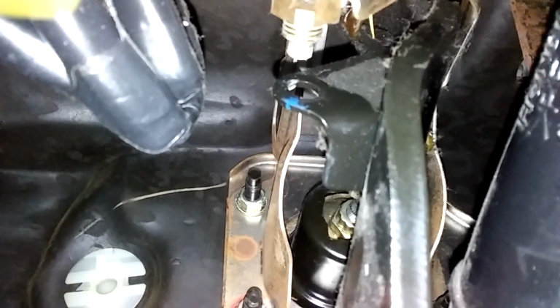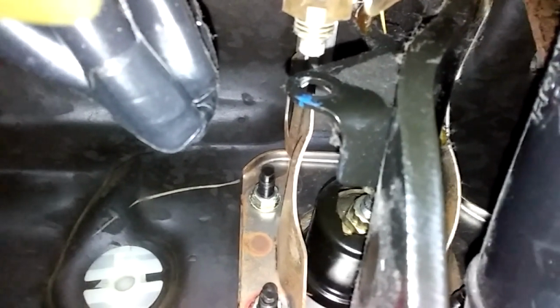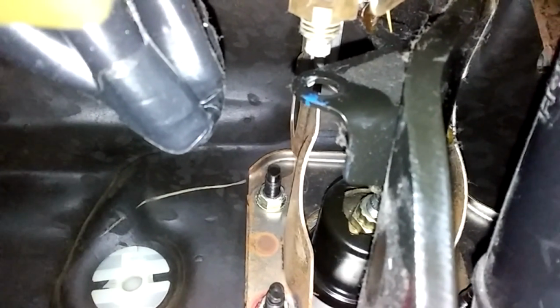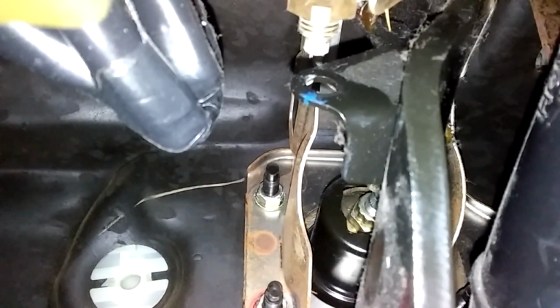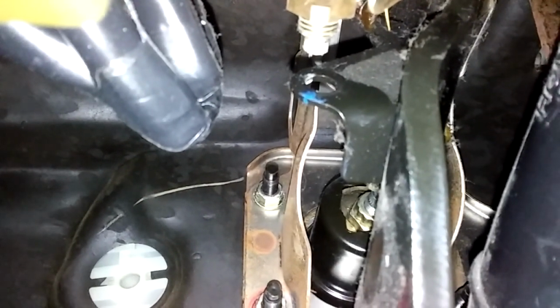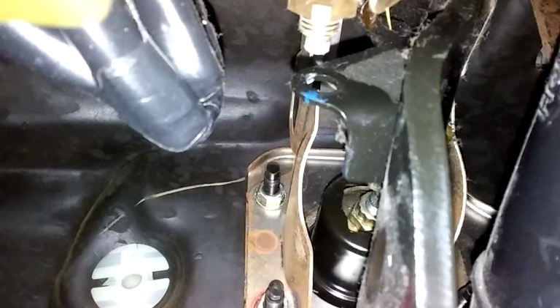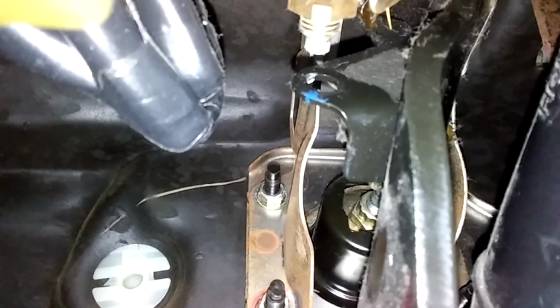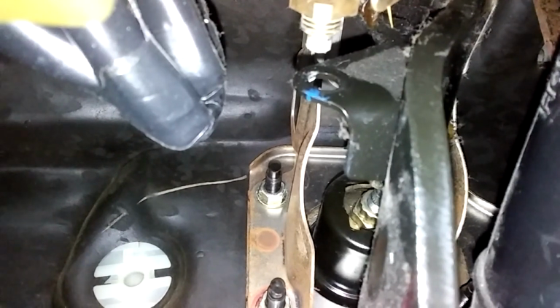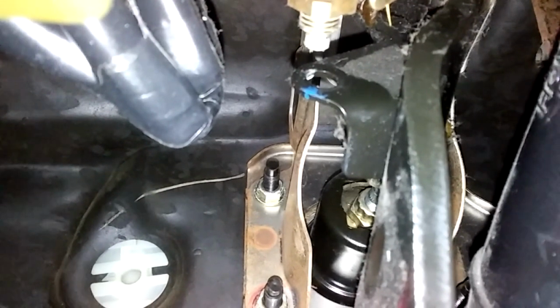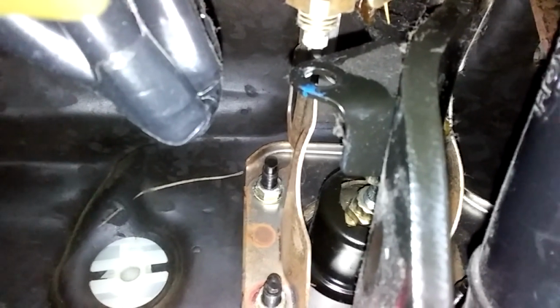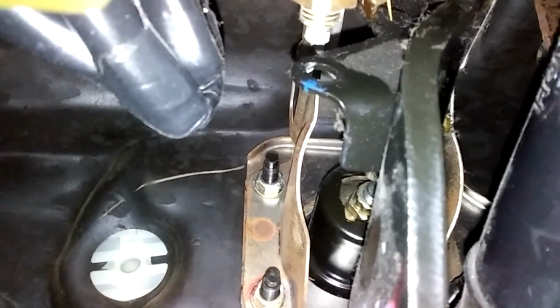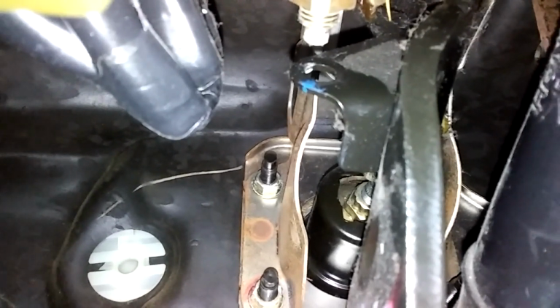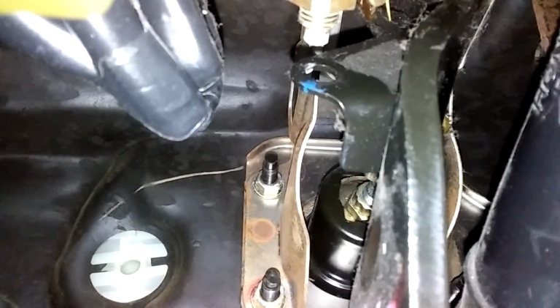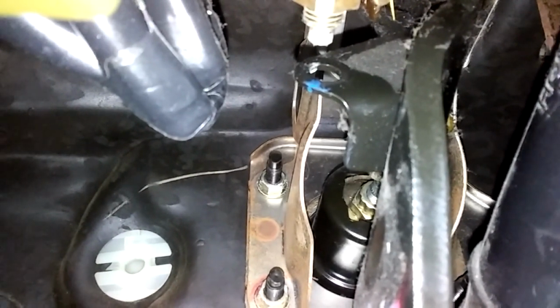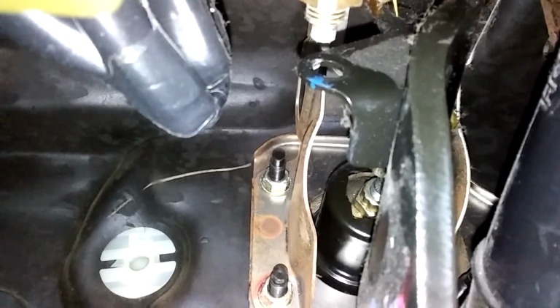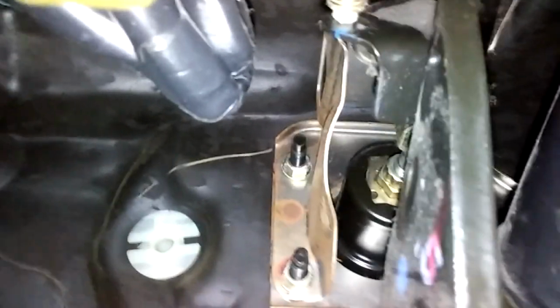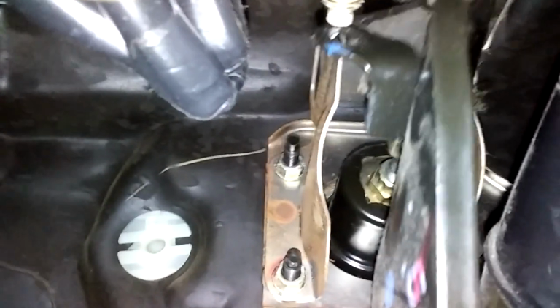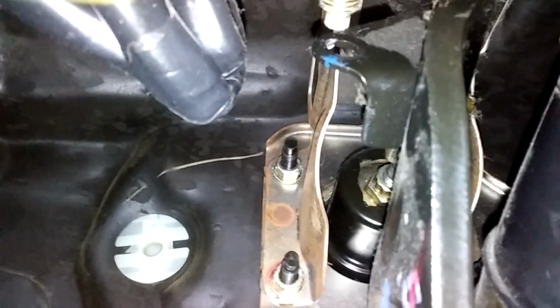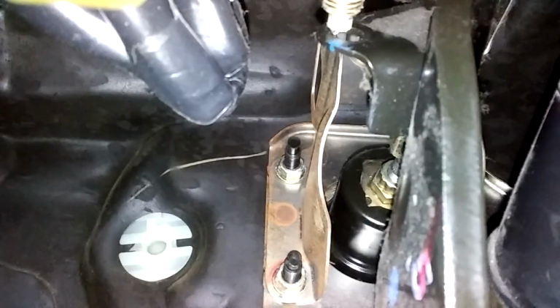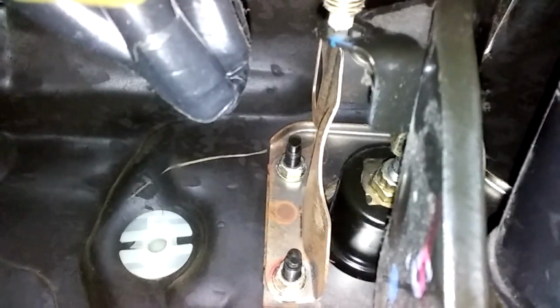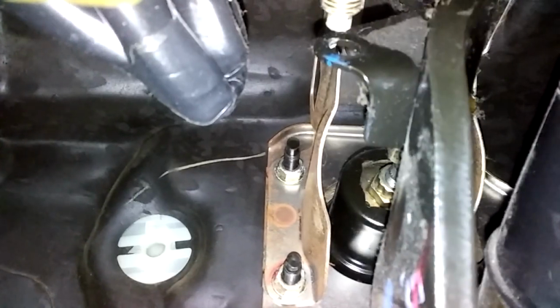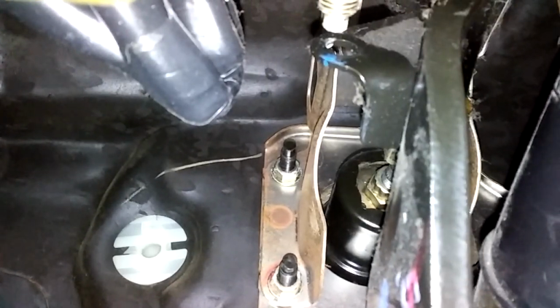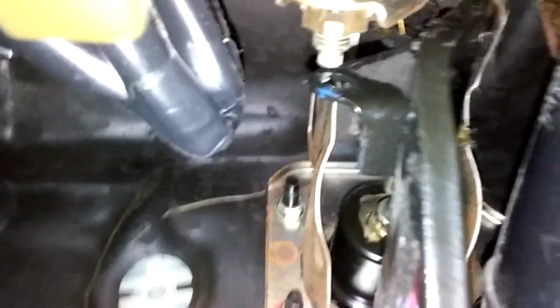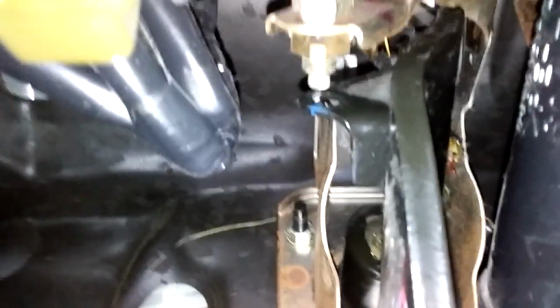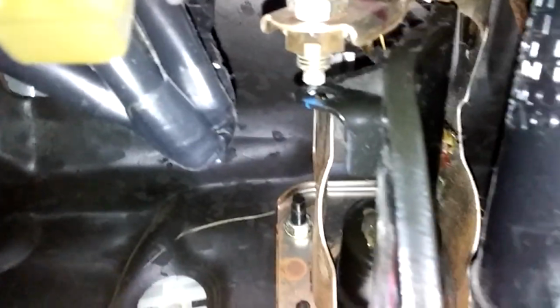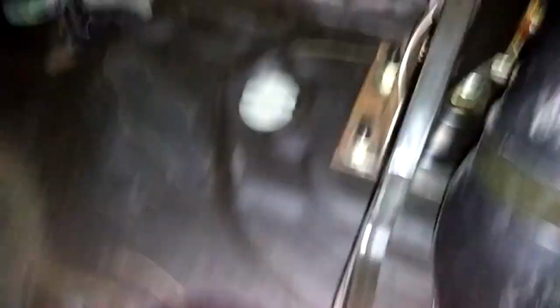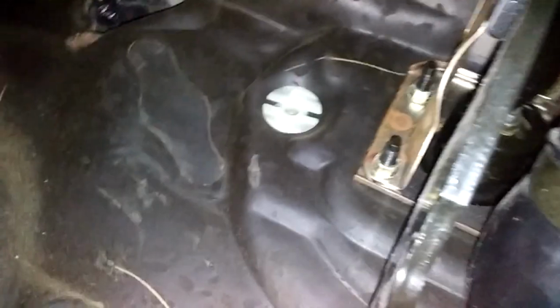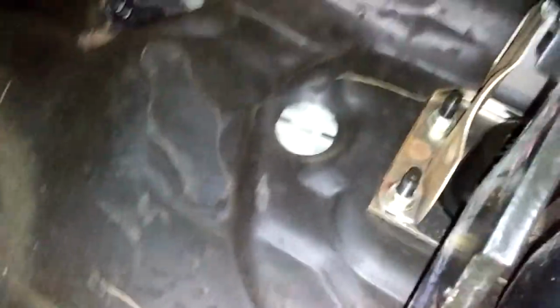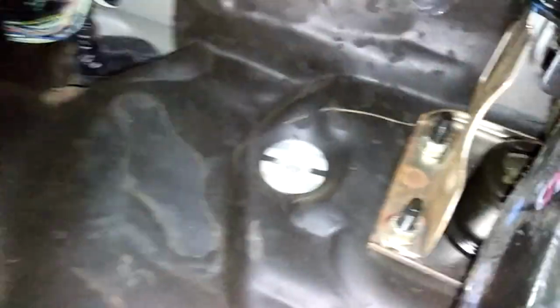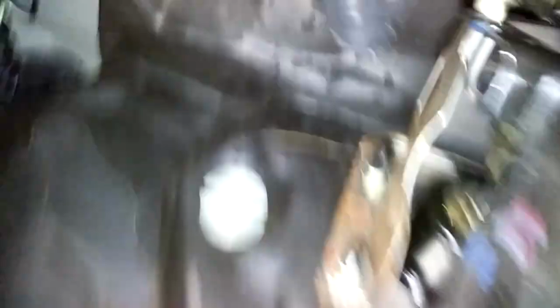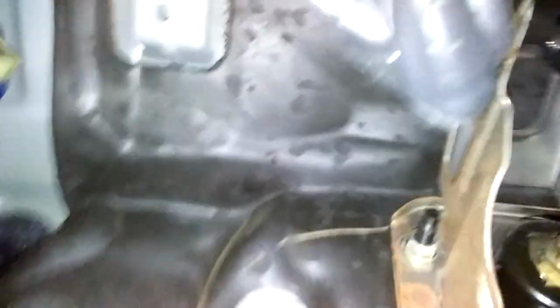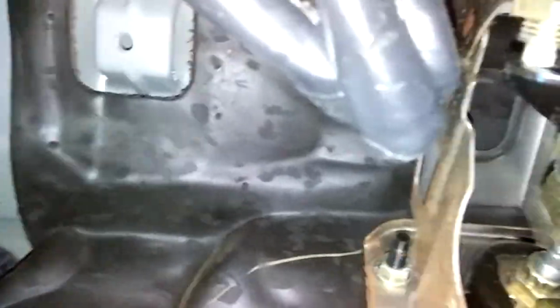There's a car that I did four years ago and it's still rolling around with those pennies super glued there and the brakes work perfect. This is just to activate the brake lights, so what I'm going to do is super glue those pennies to that switch.